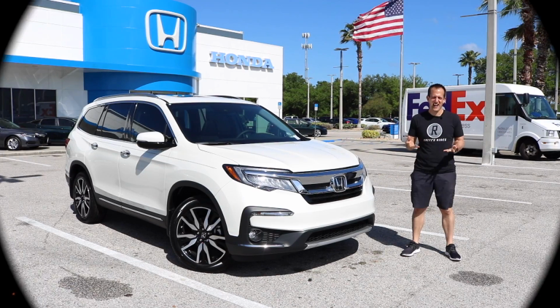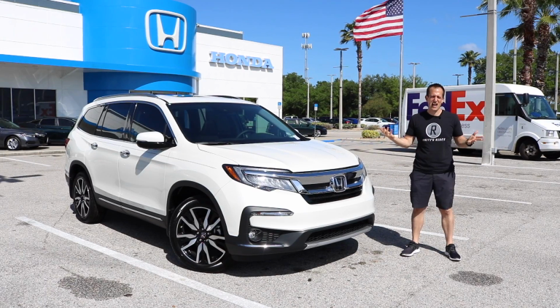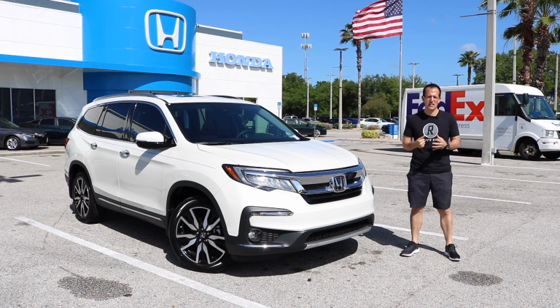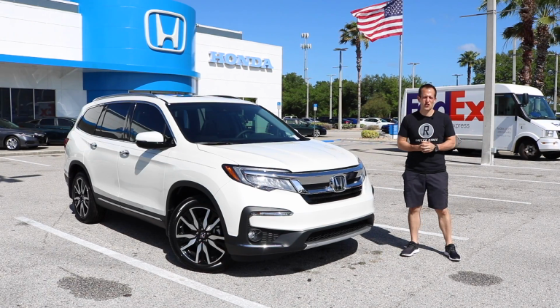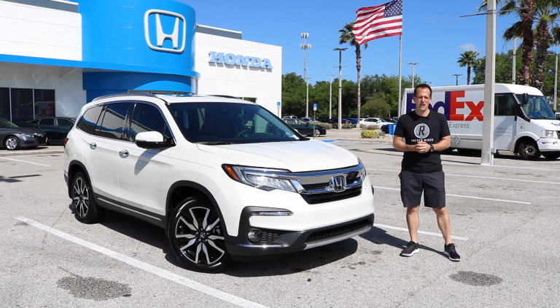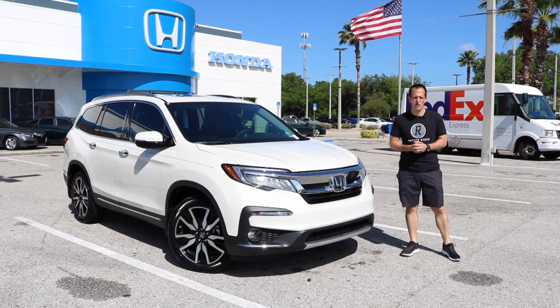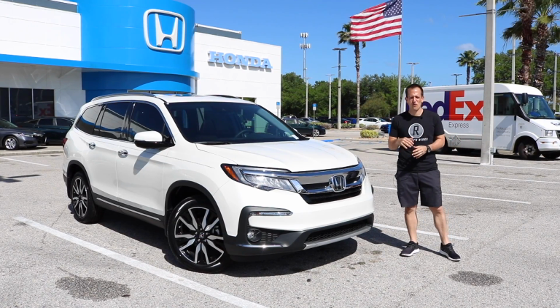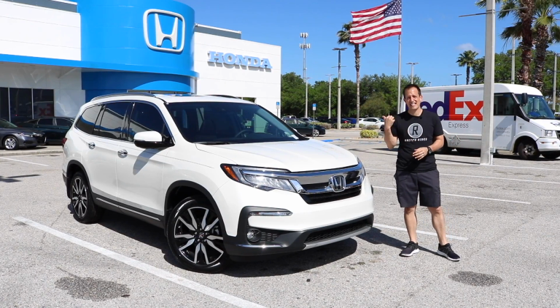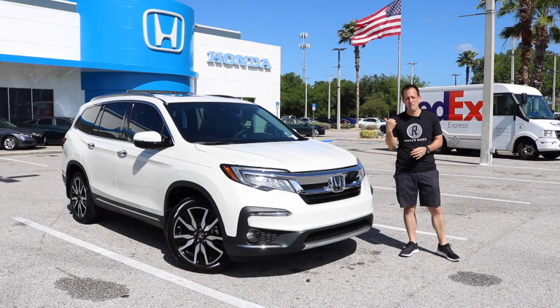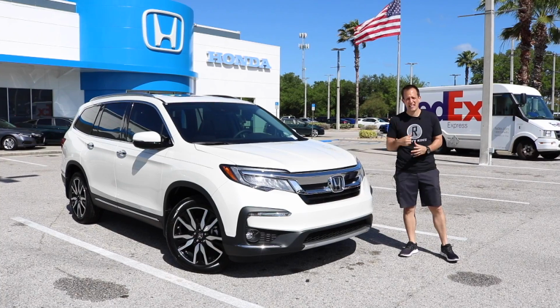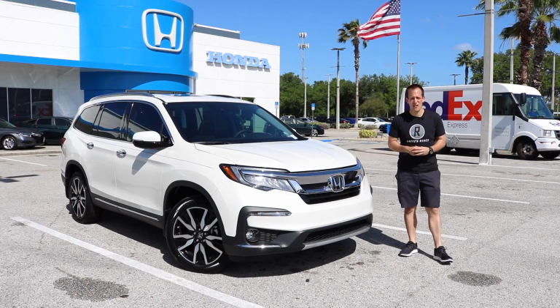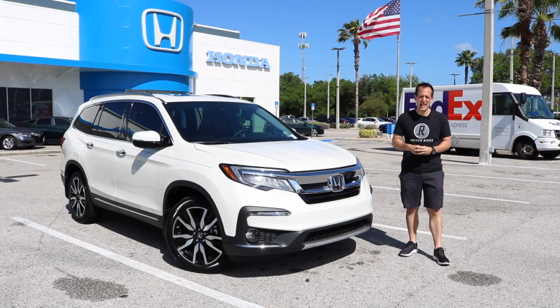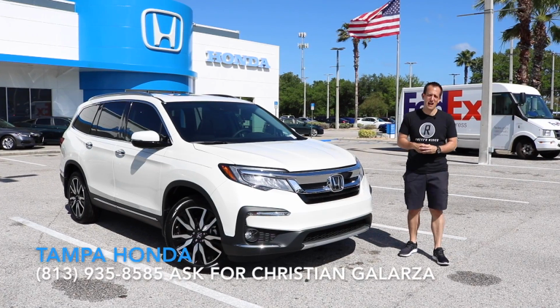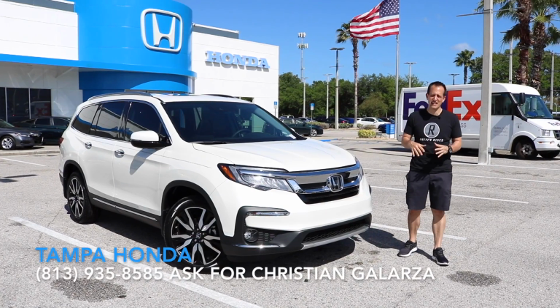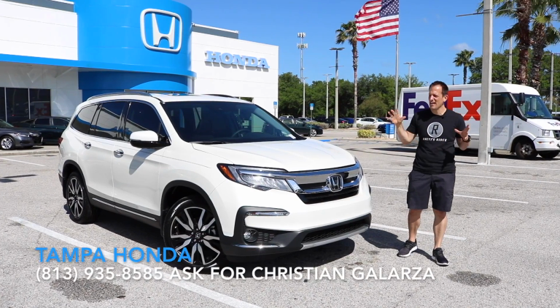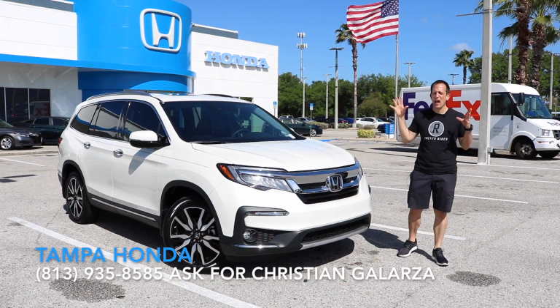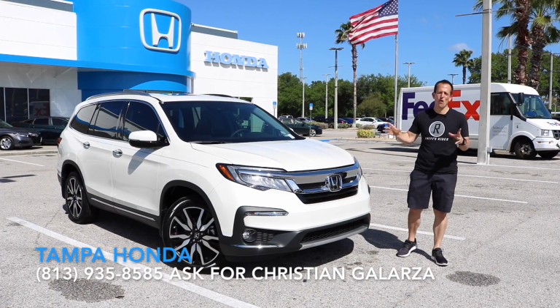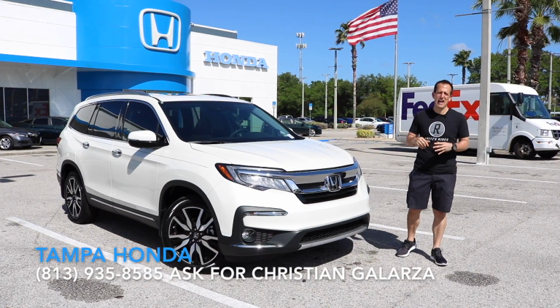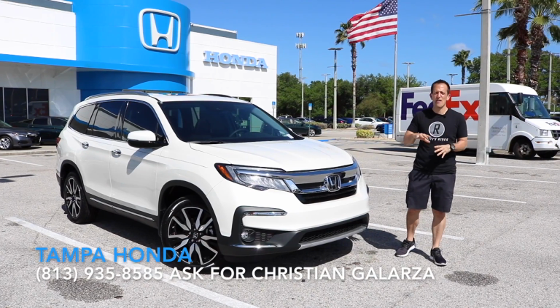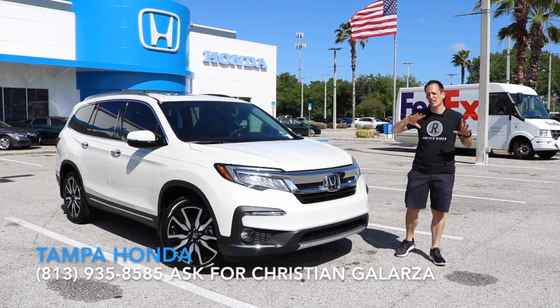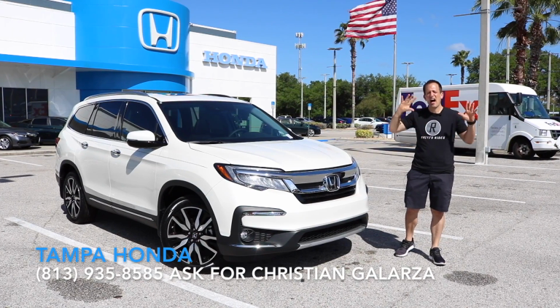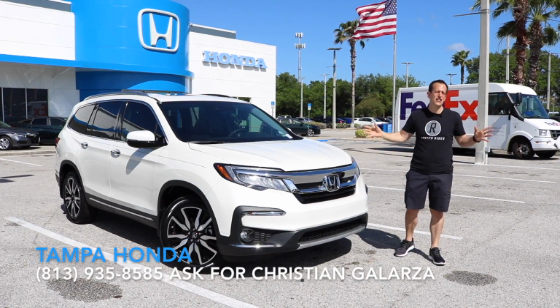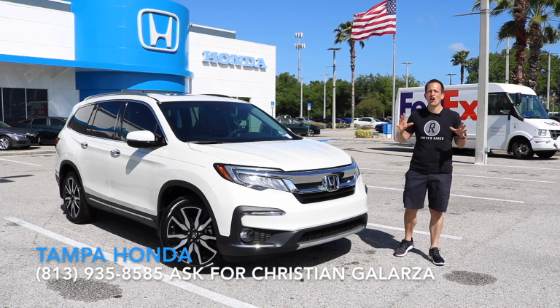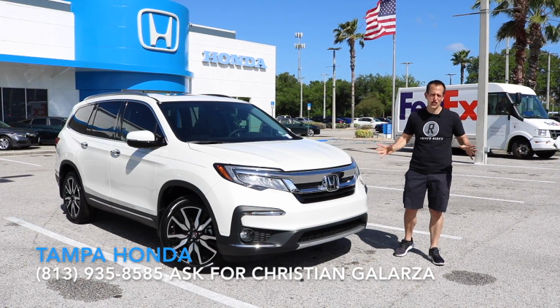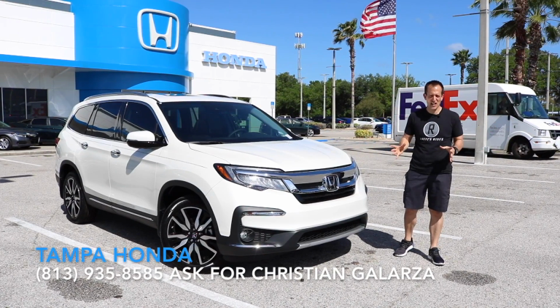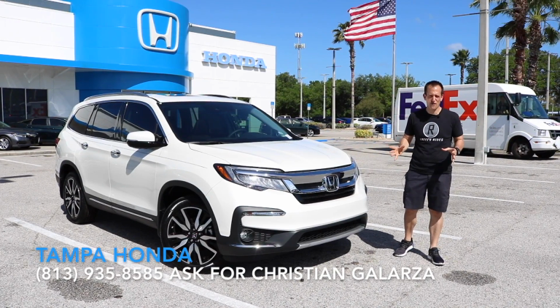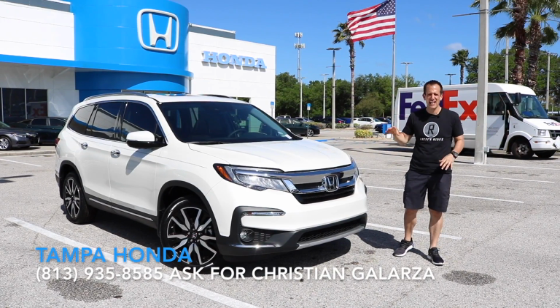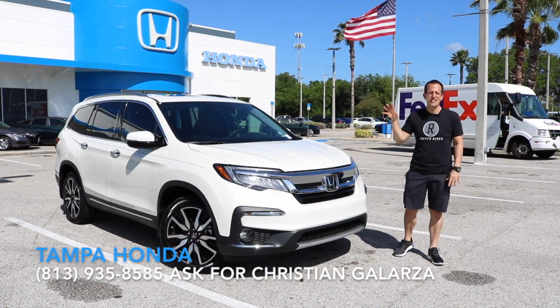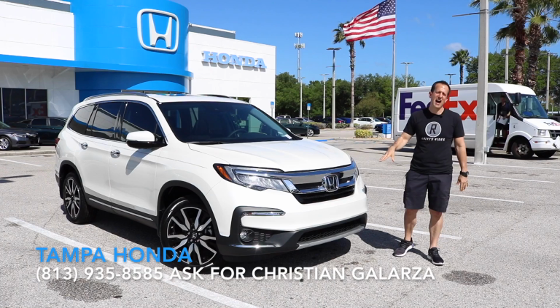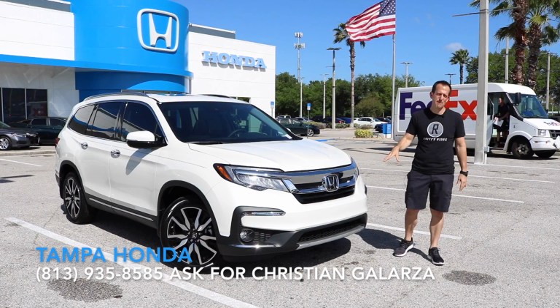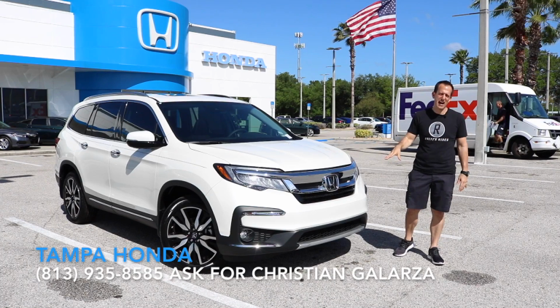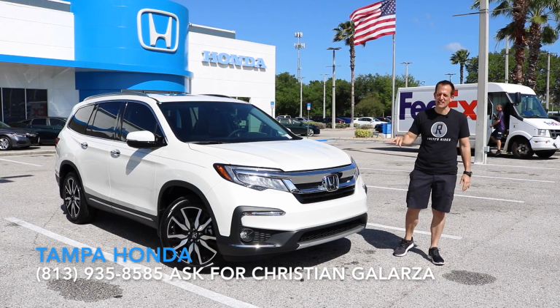Hey guys, what's up? It's Joe Rady from Rady's Rides. I'm back here at Tampa Honda and what we have is Honda's largest SUV, the Honda Pilot.